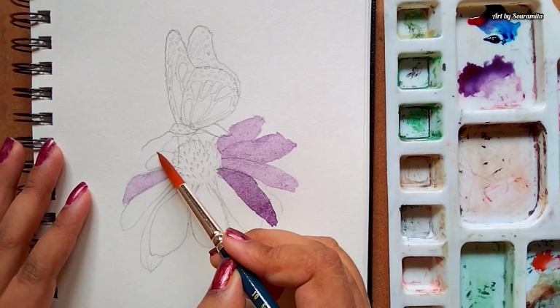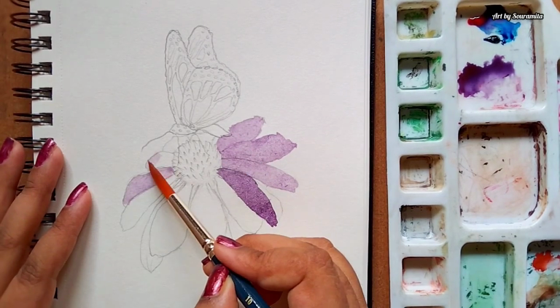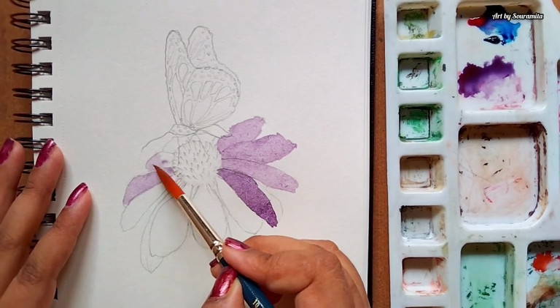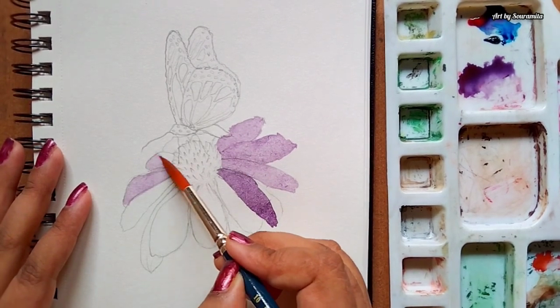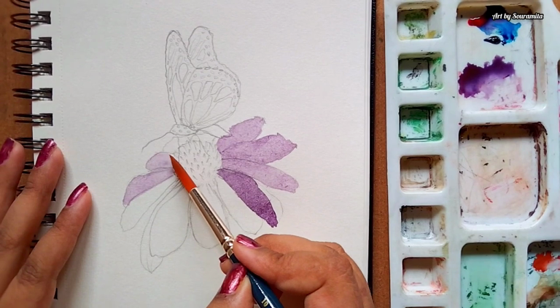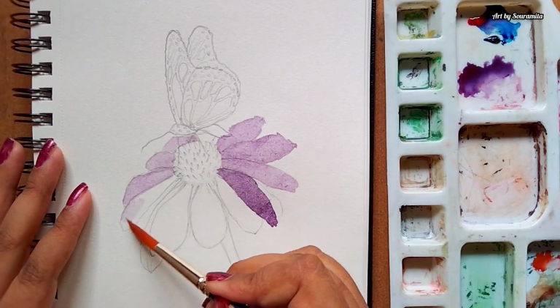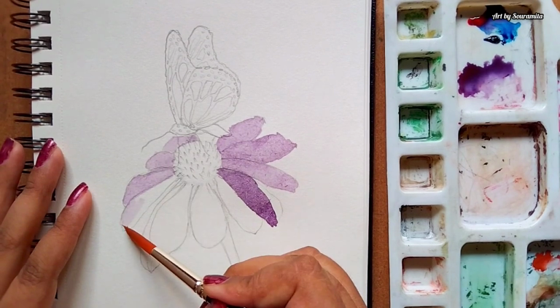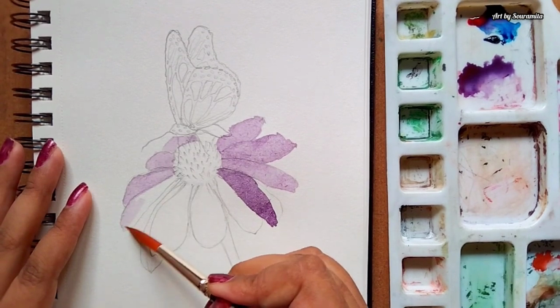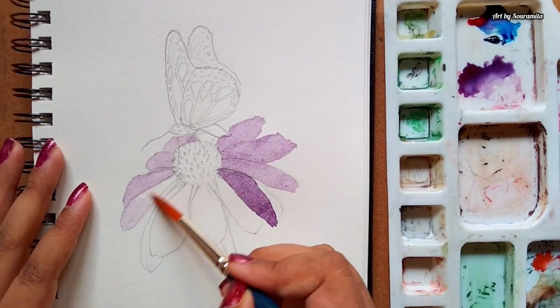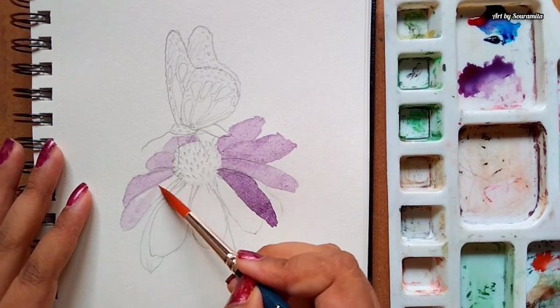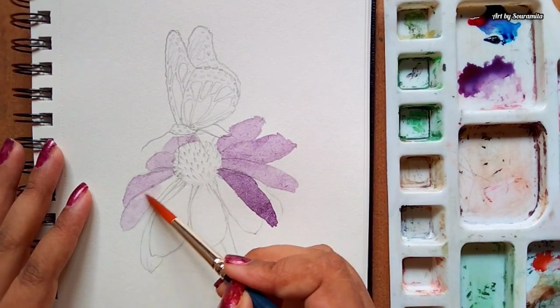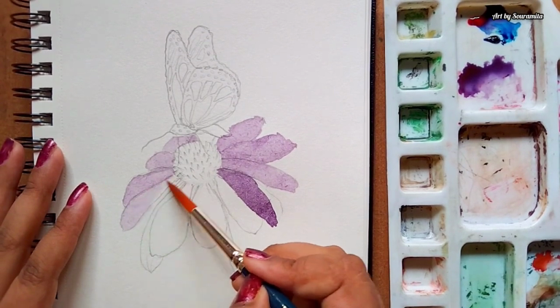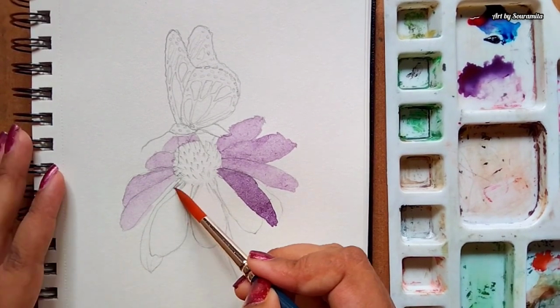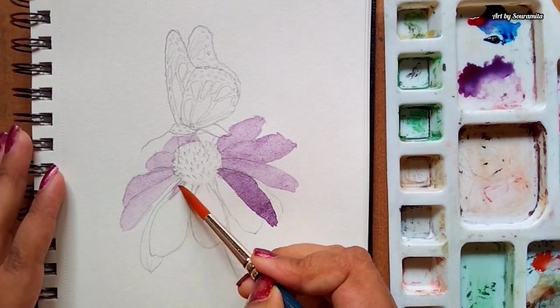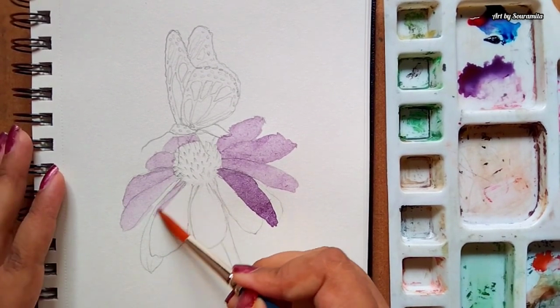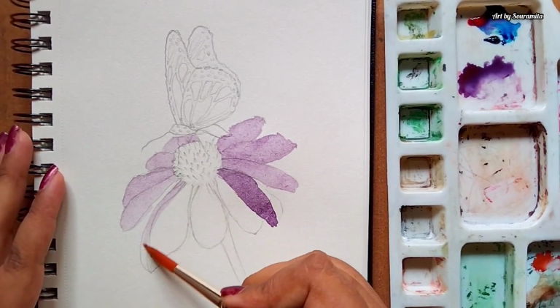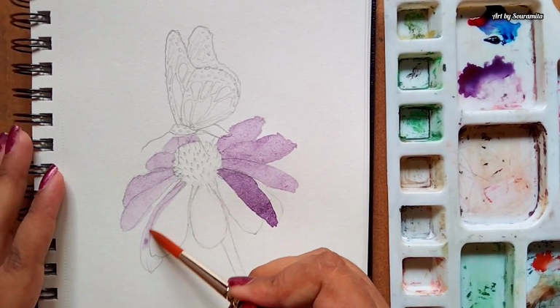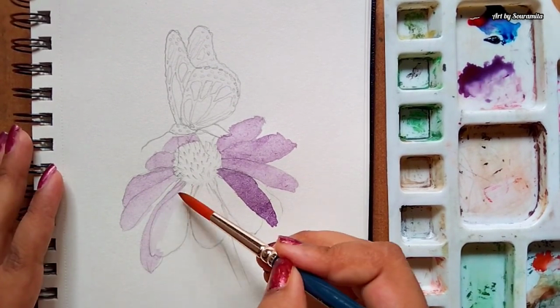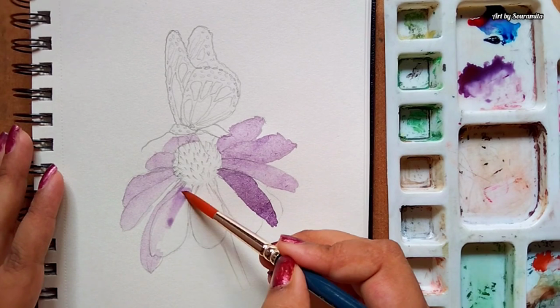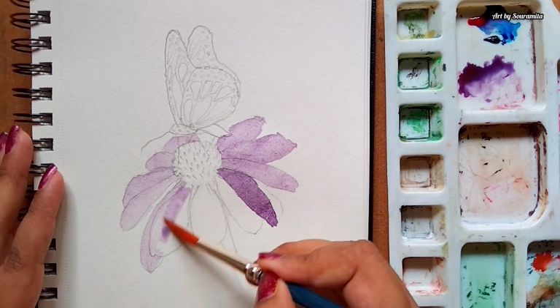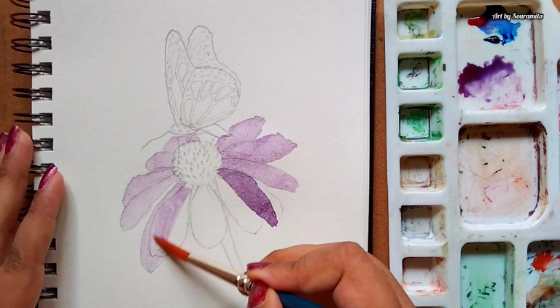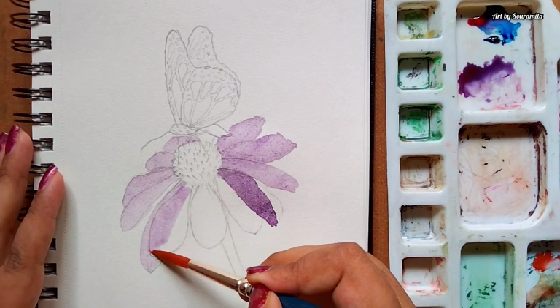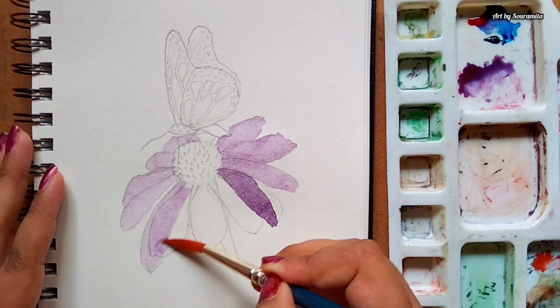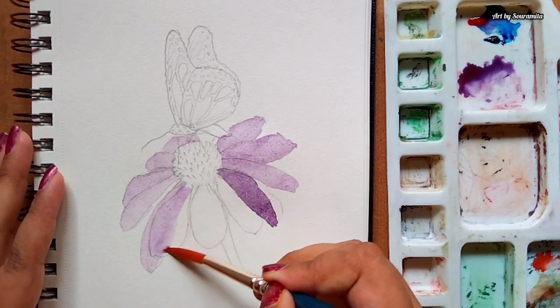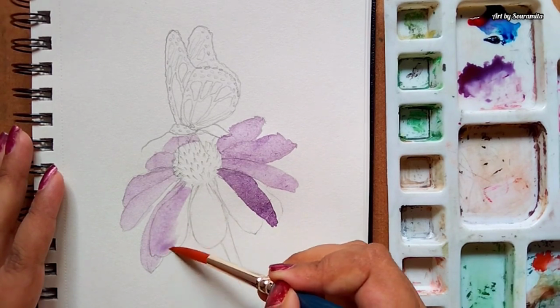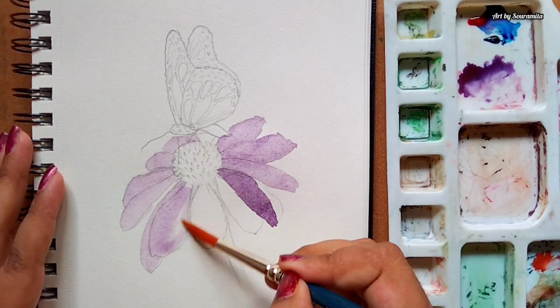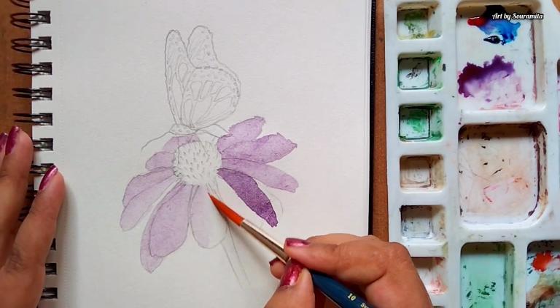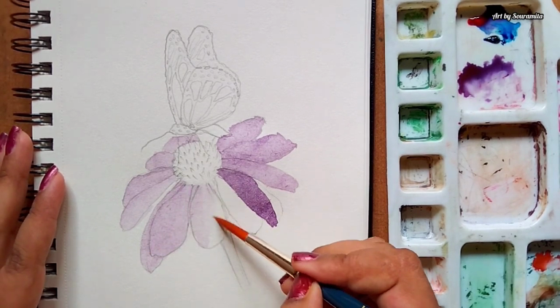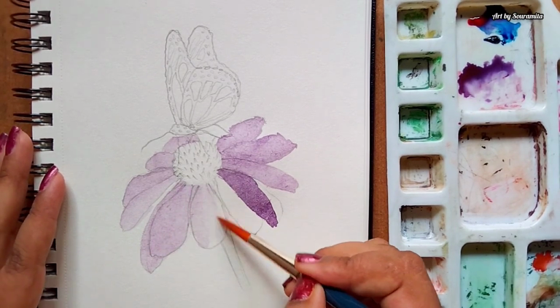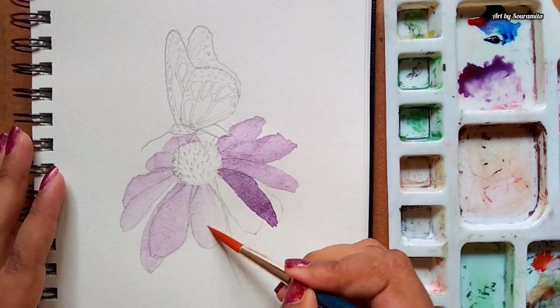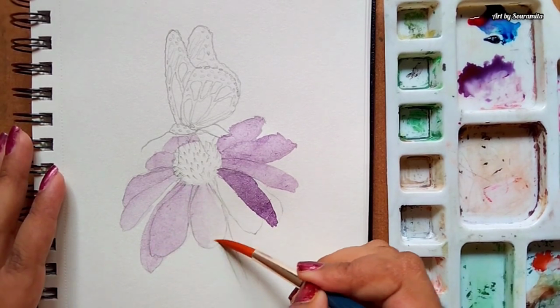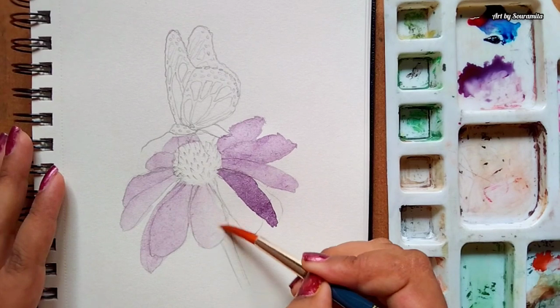Here I'm using a round brush of size 10 for covering larger areas very quickly. This will let the colors easily blend on the paper and will give a smooth wash.